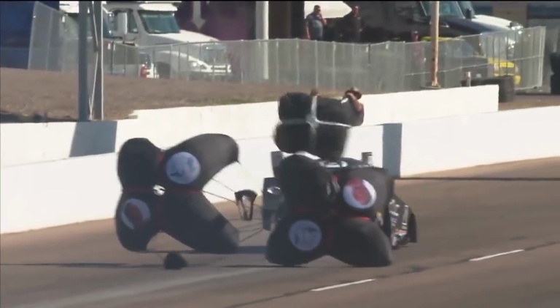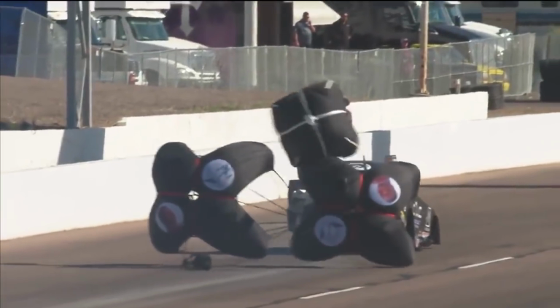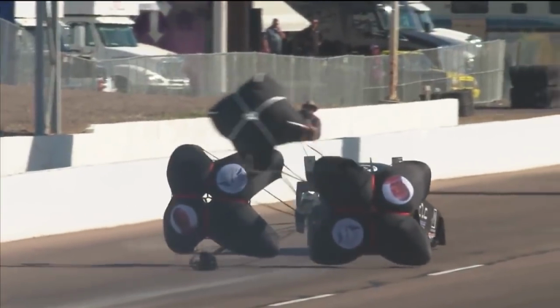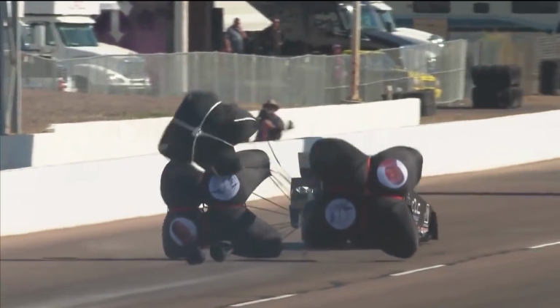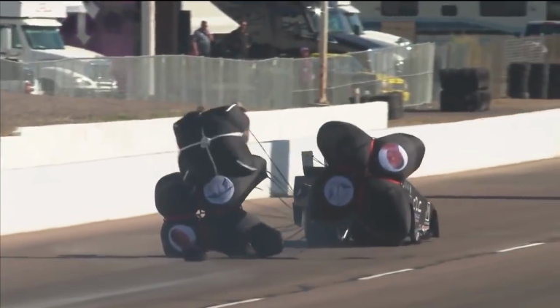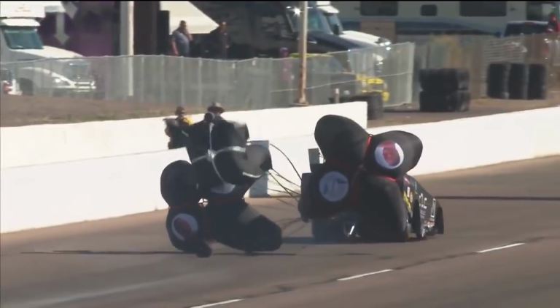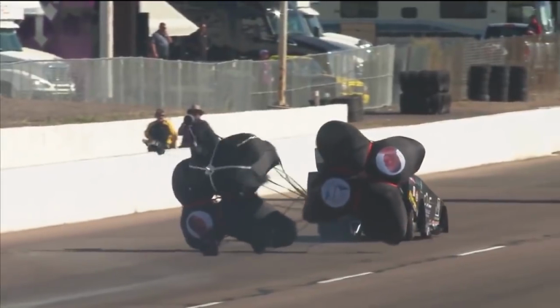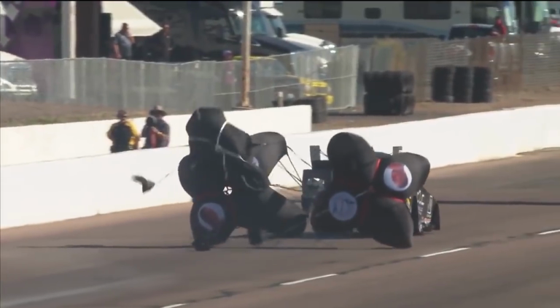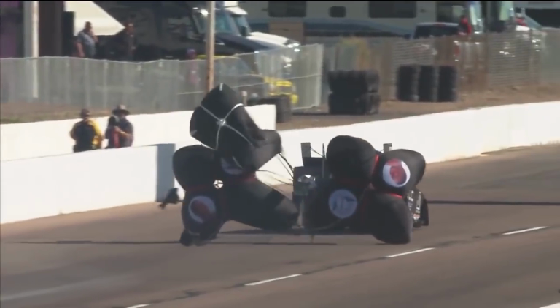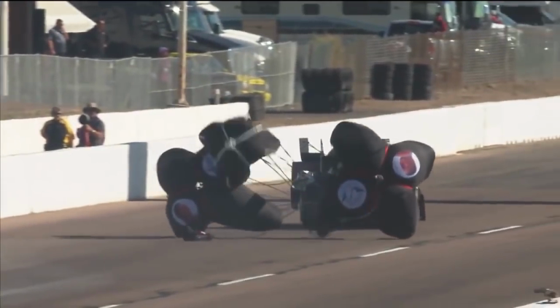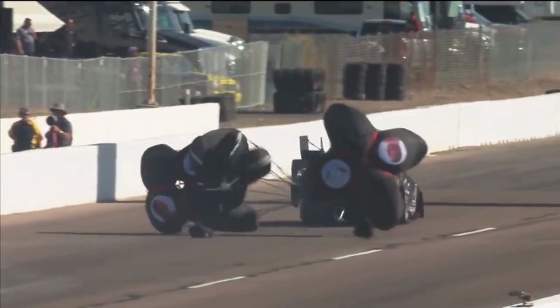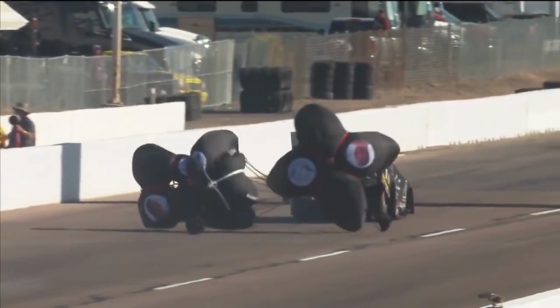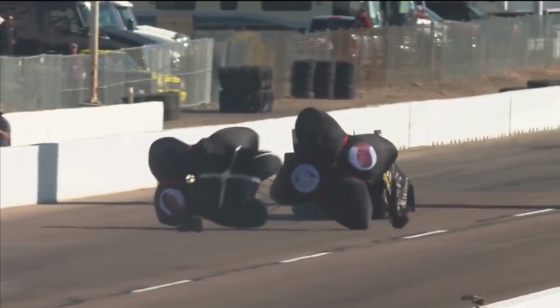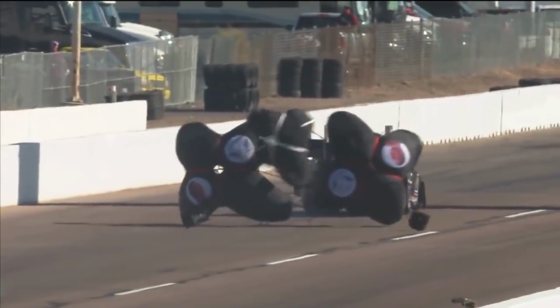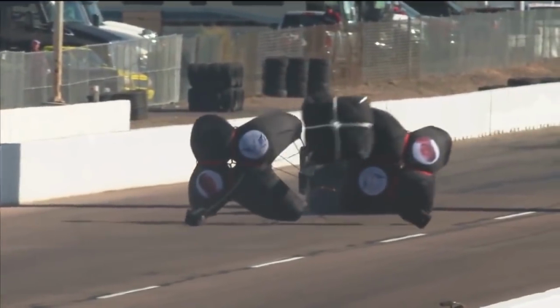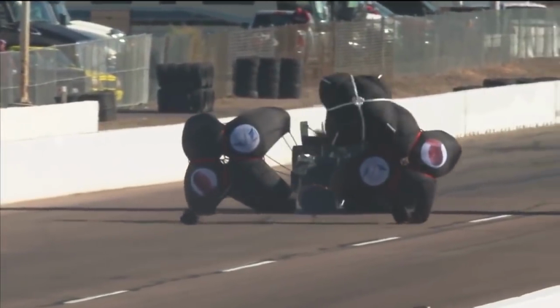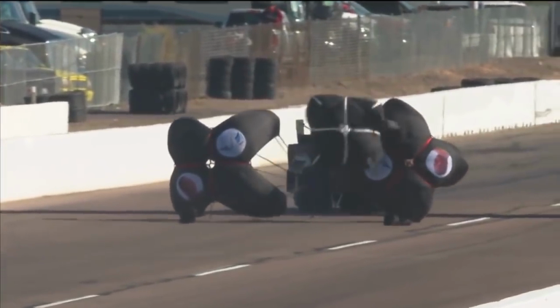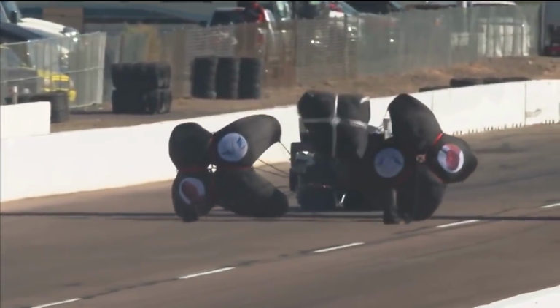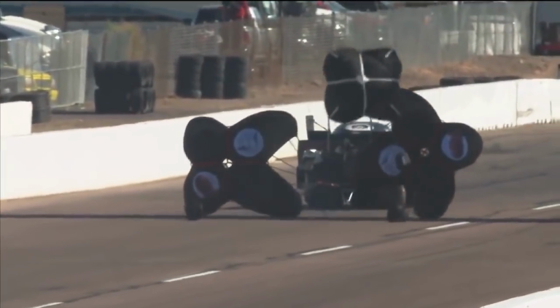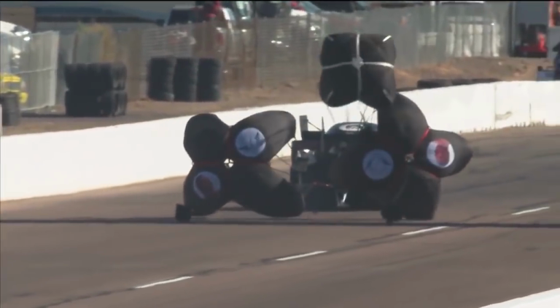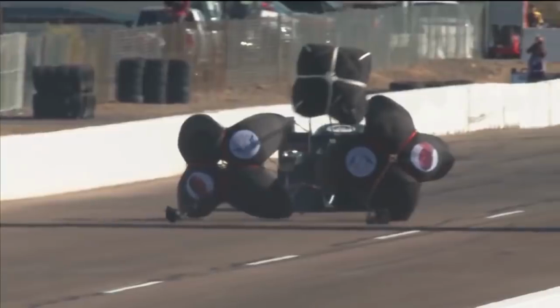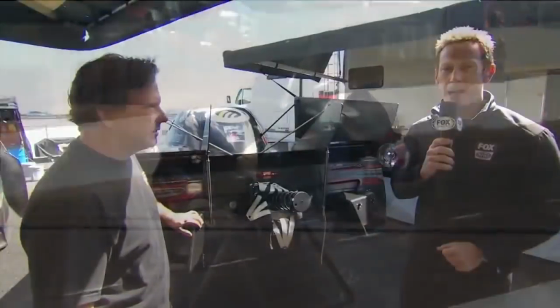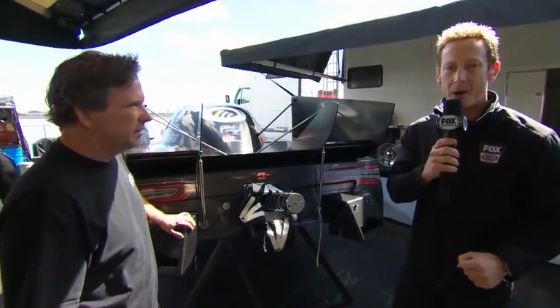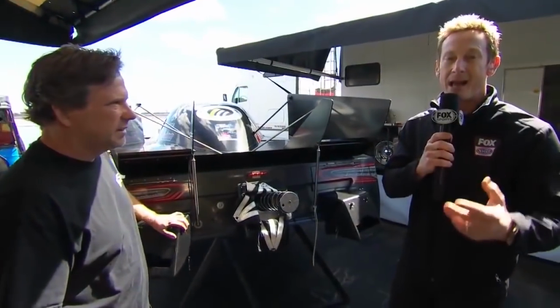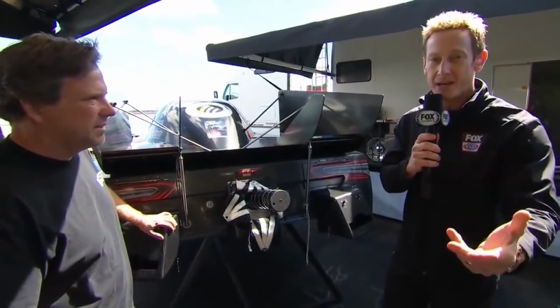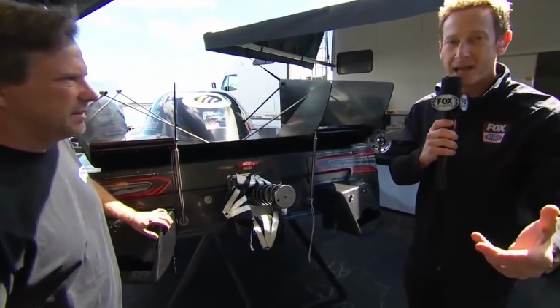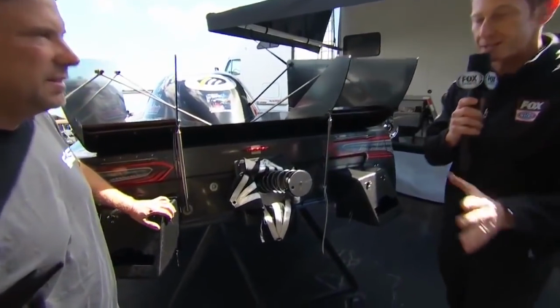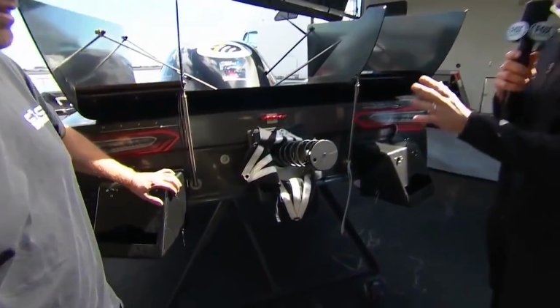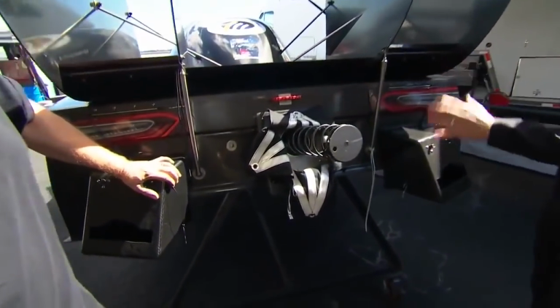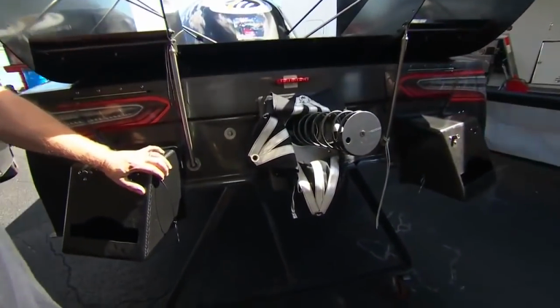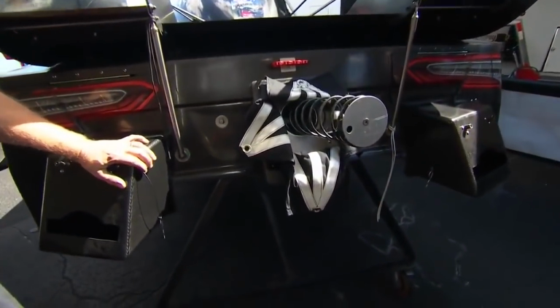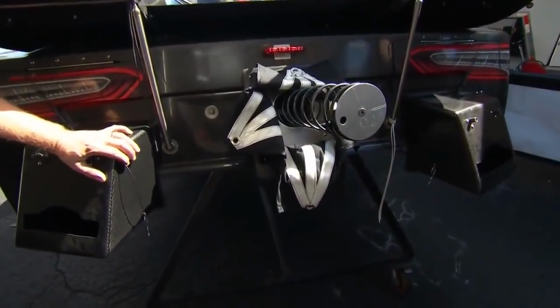This chute will have eight feet longer of a strand on it. The idea is this one's going to activate first, go out behind the two big chutes, and try to knock off 10 to 20 miles an hour. If it does that, the rest of the system should work pretty well.